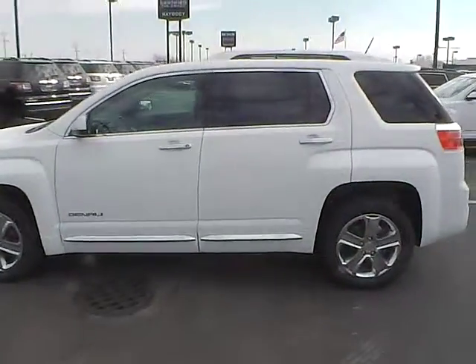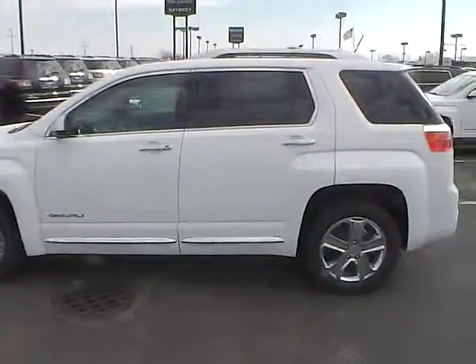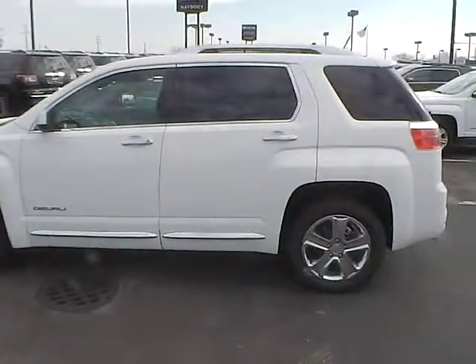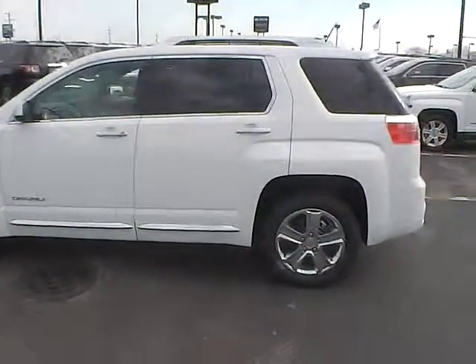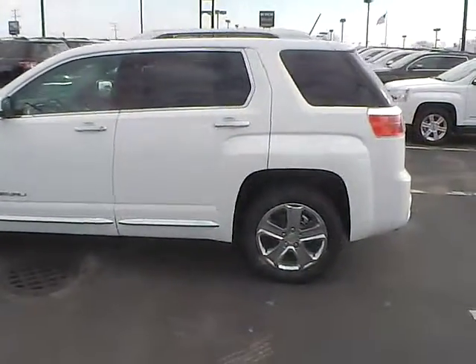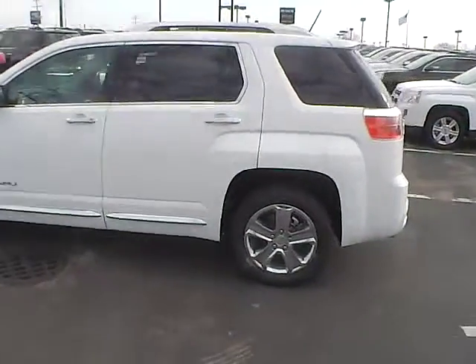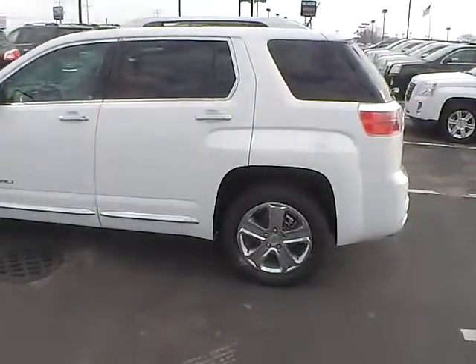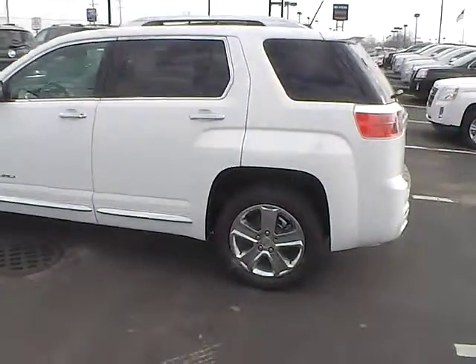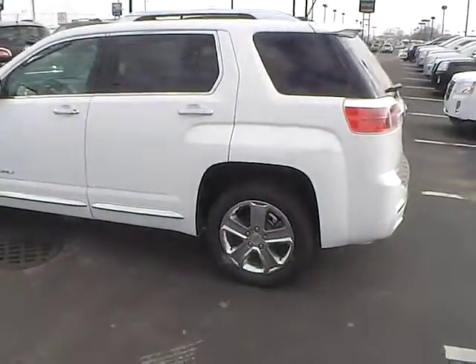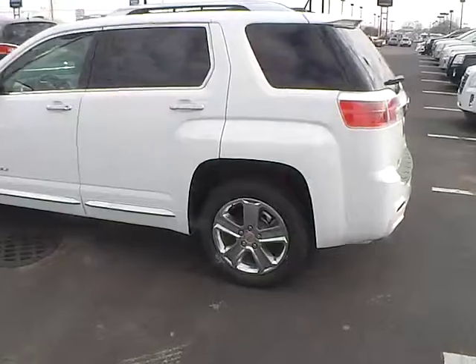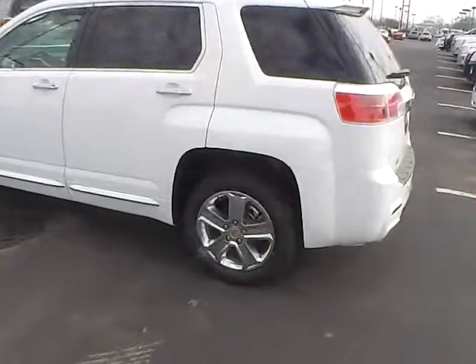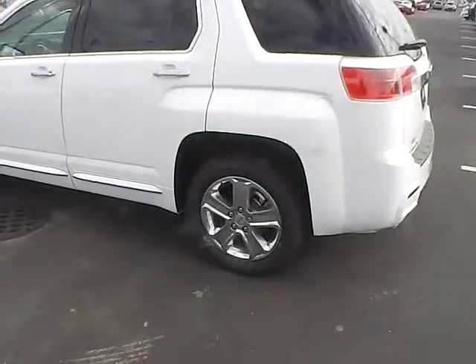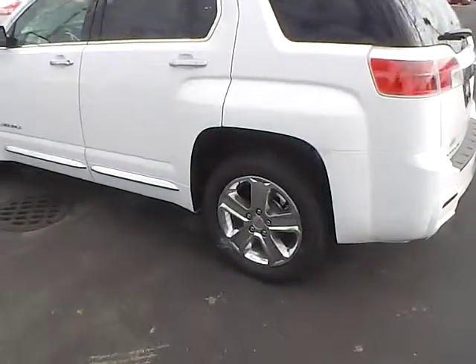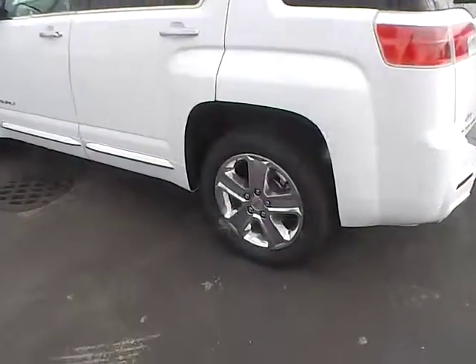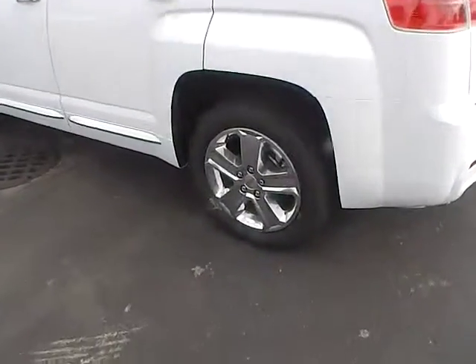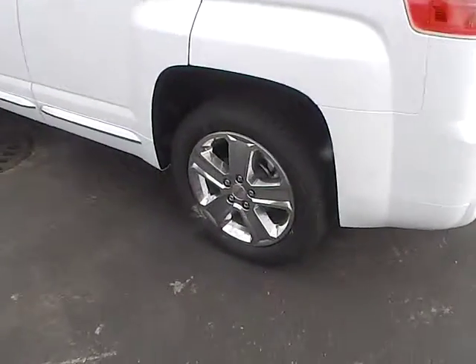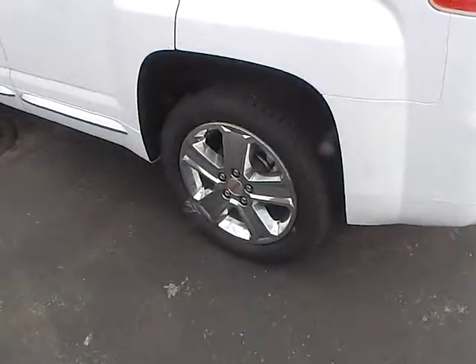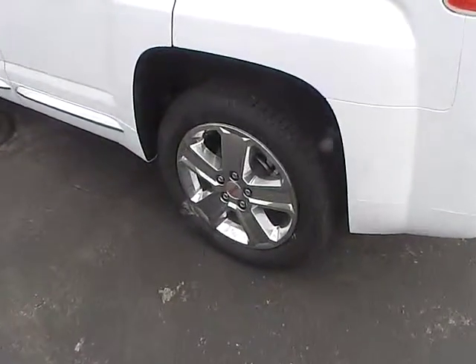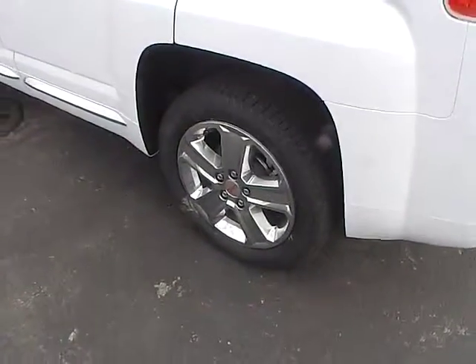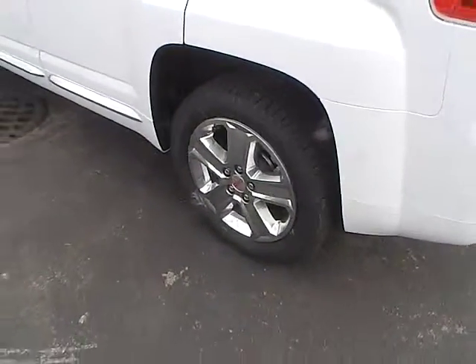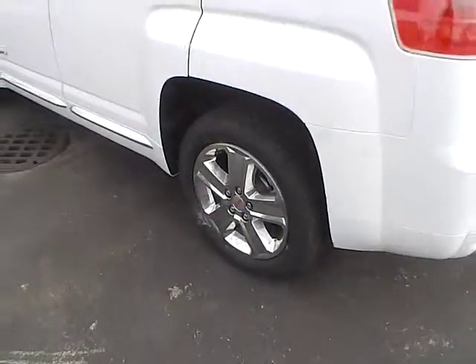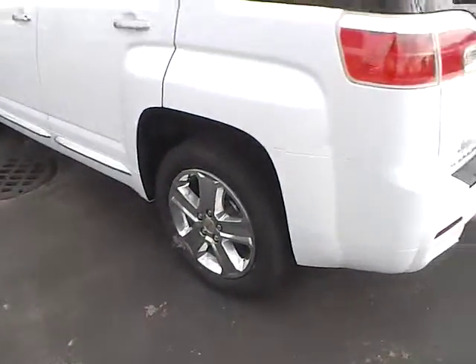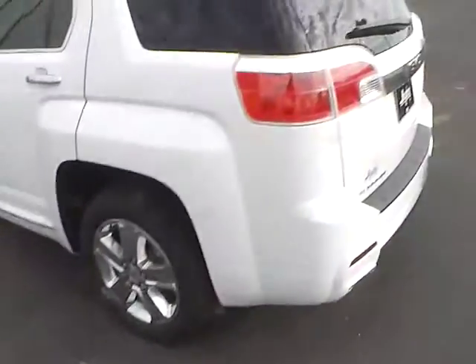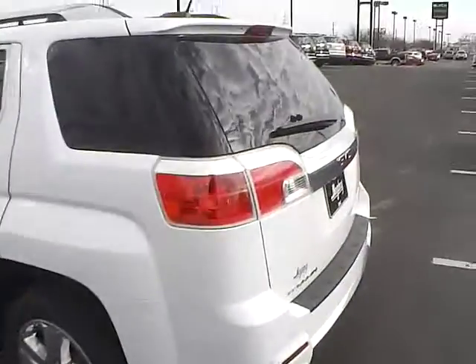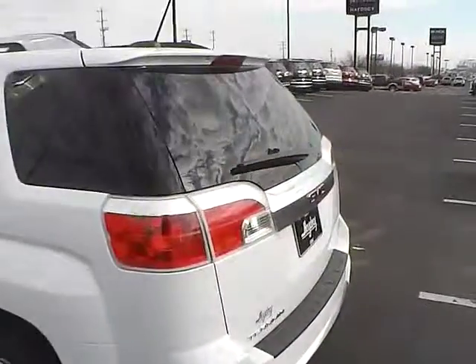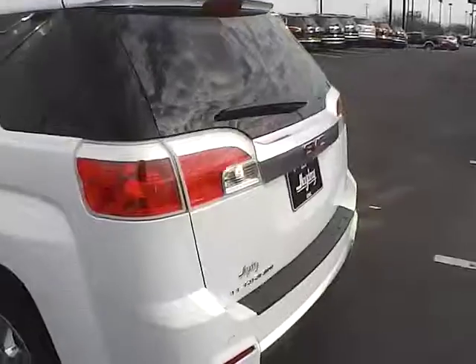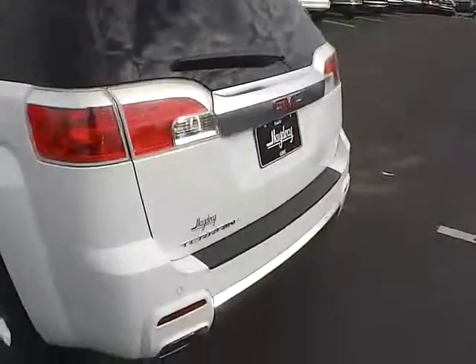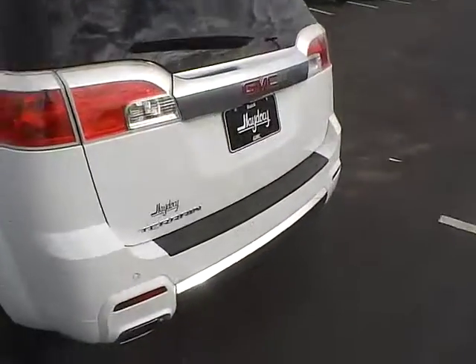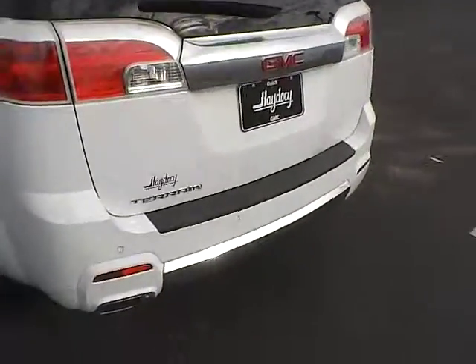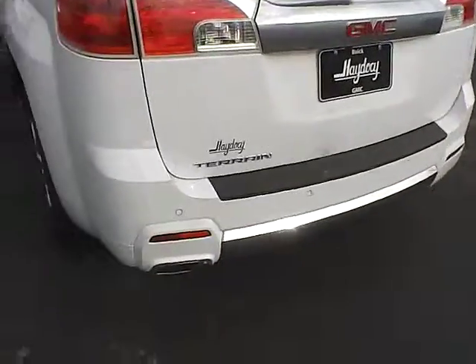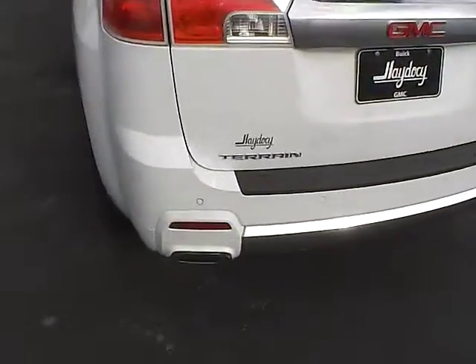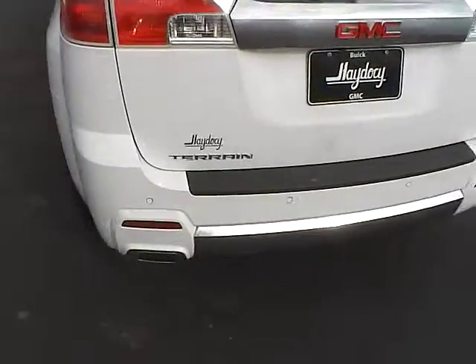This vehicle has a 2.4 liter 4 cylinder engine with a 6 speed automatic transmission, 18 inch chrome clad aluminum wheels, a rear spoiler, and window wiper and parking sensors.